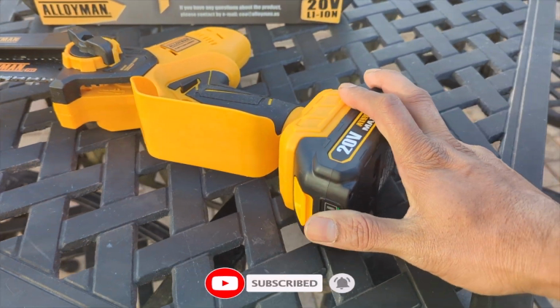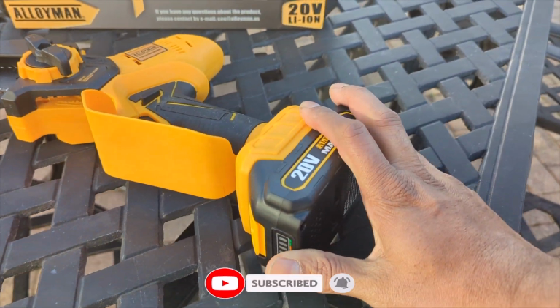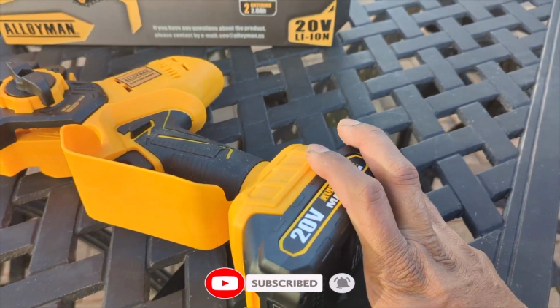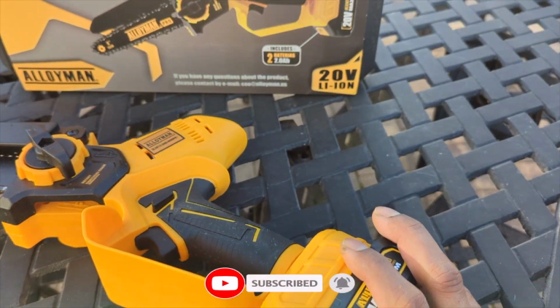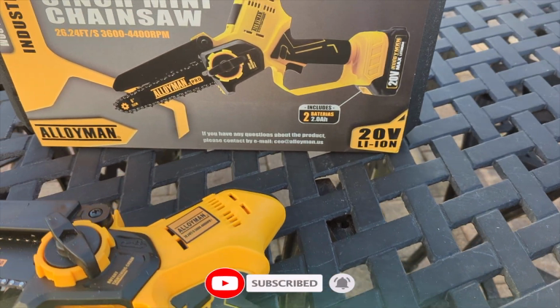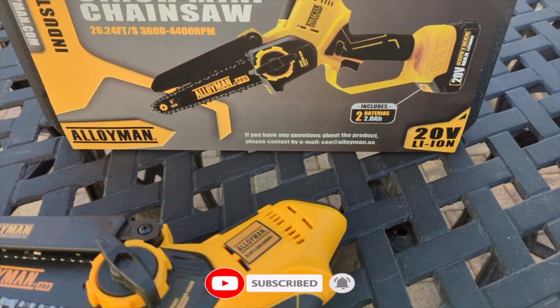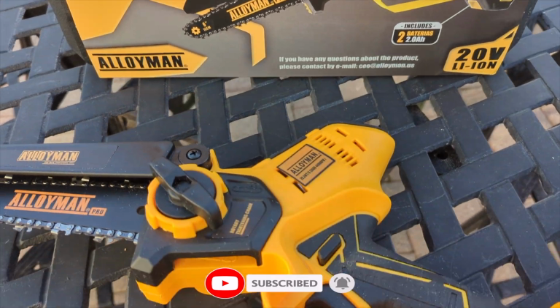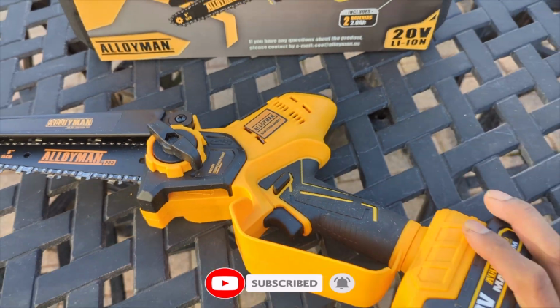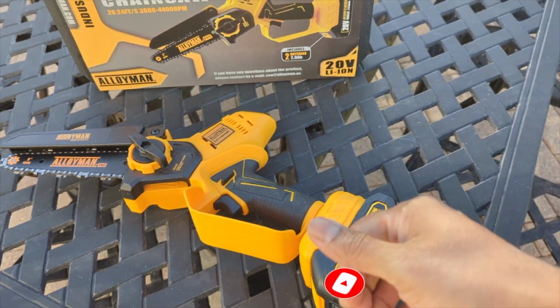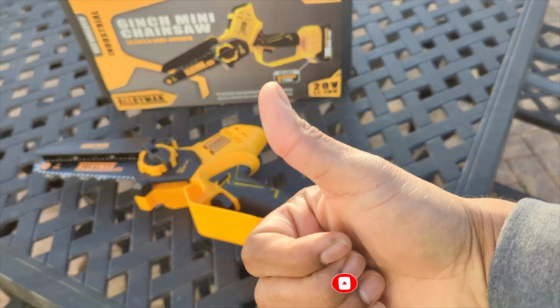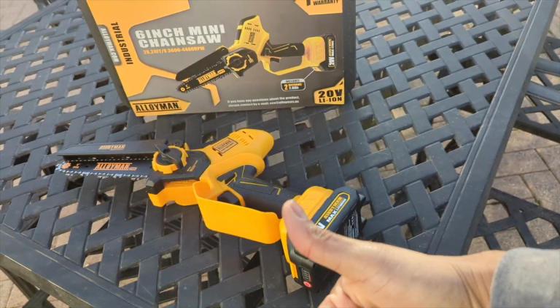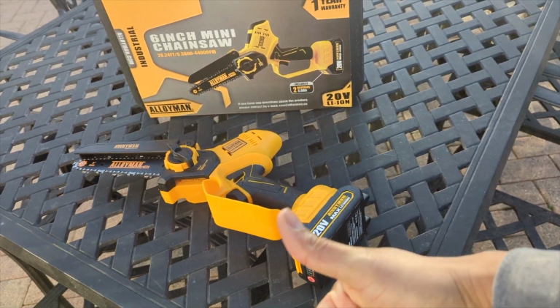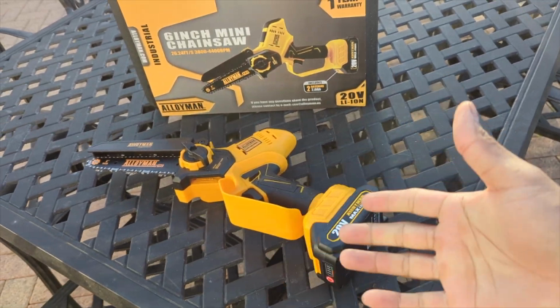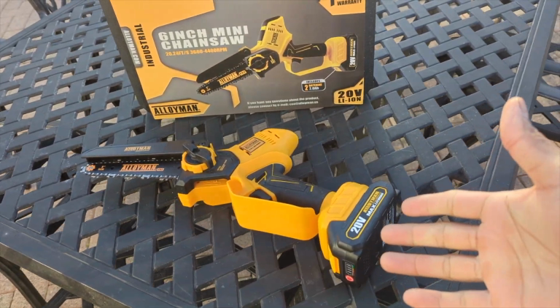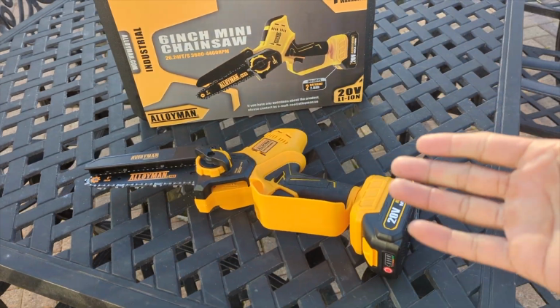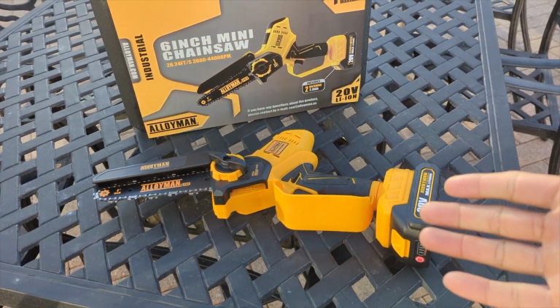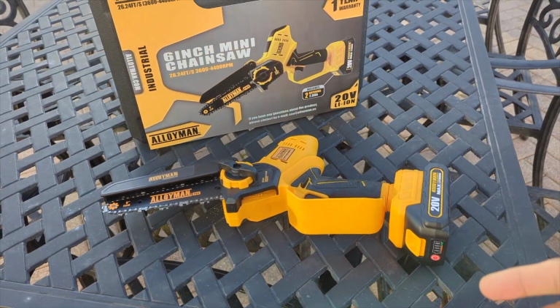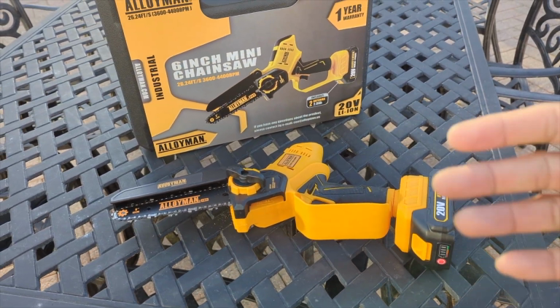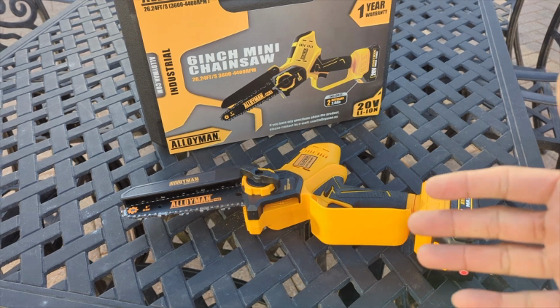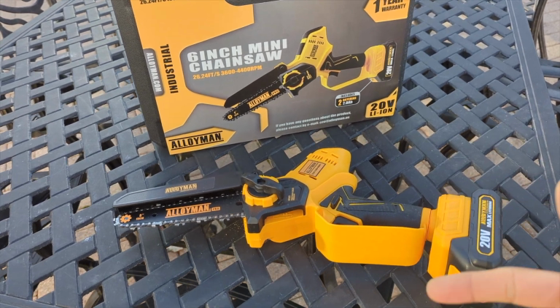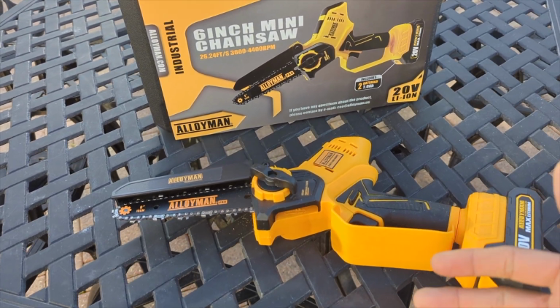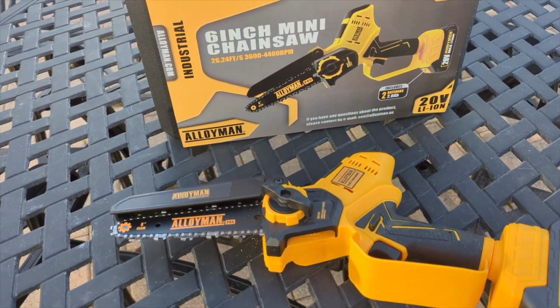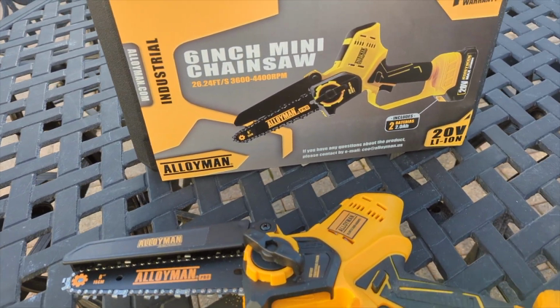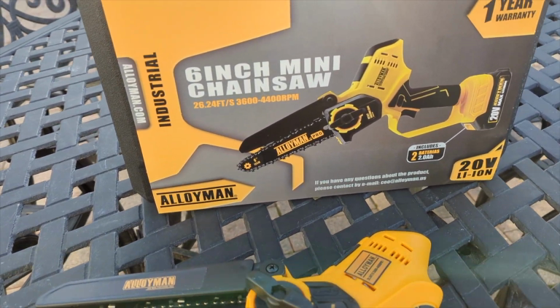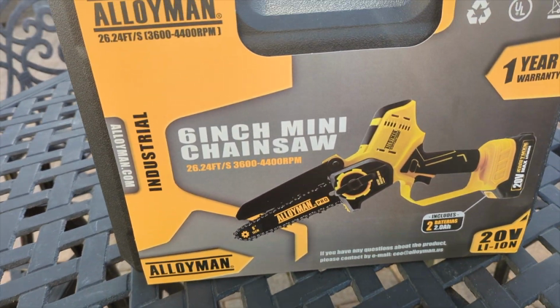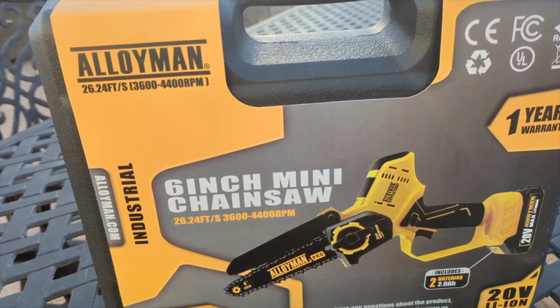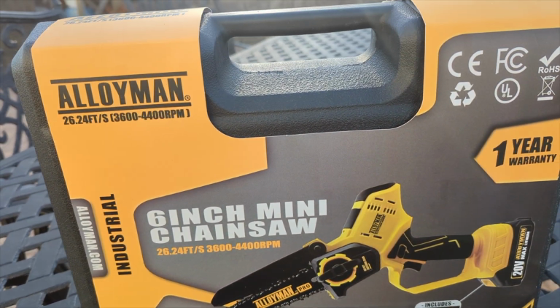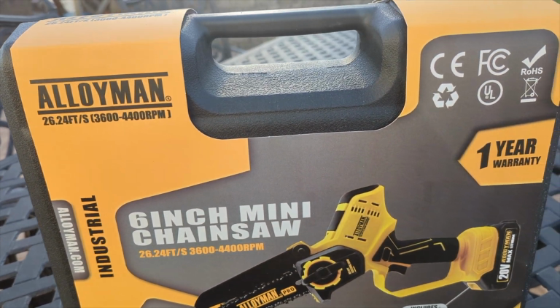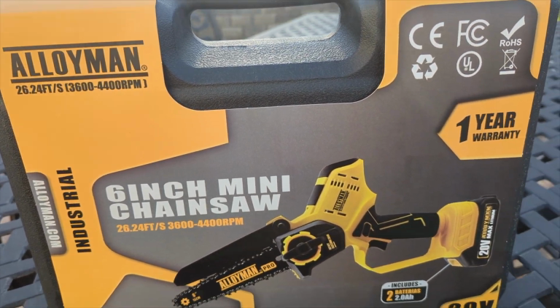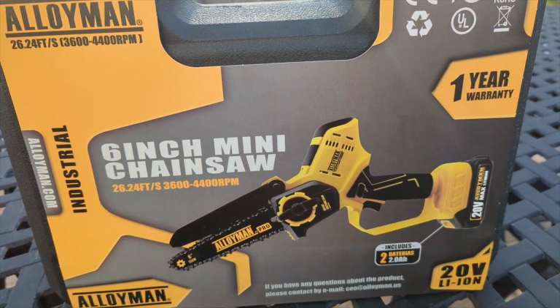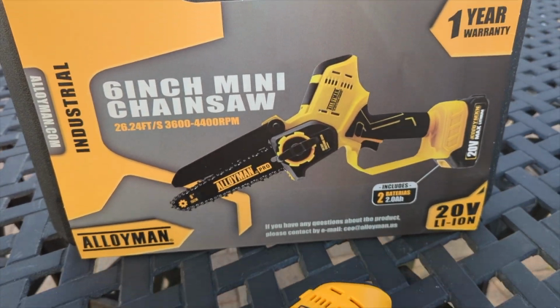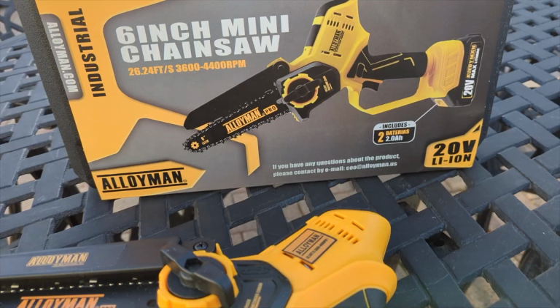Hit the subscribe button followed by the bell icon — it's 100% free. Every time I upload a video you'll get it right away from Product Zone. See the product, get an honest and real review, and learn about the product before buying.